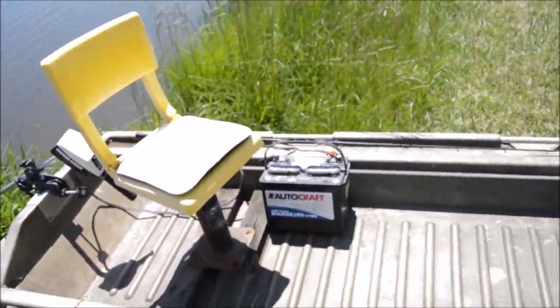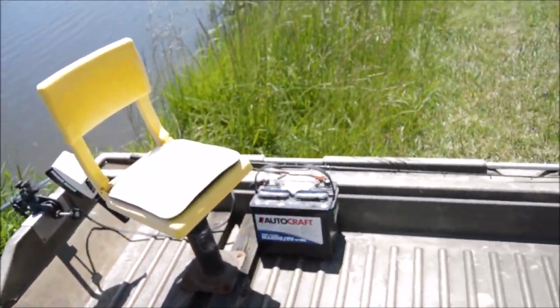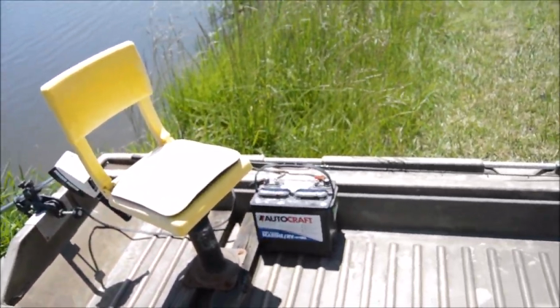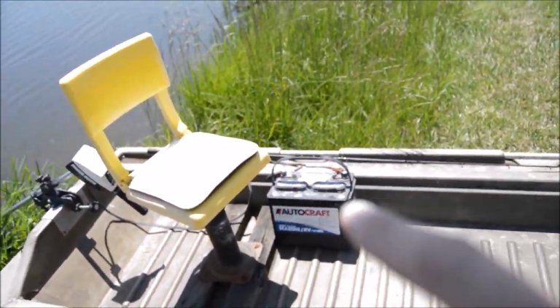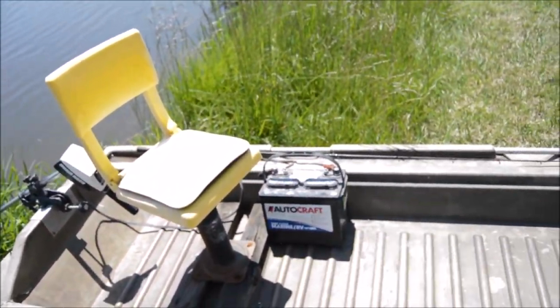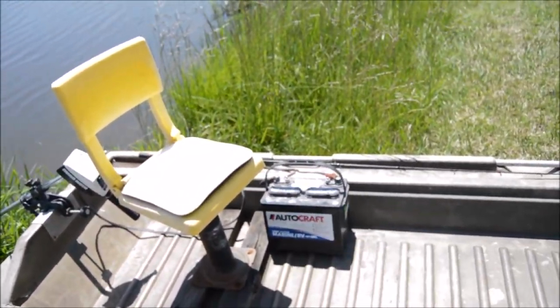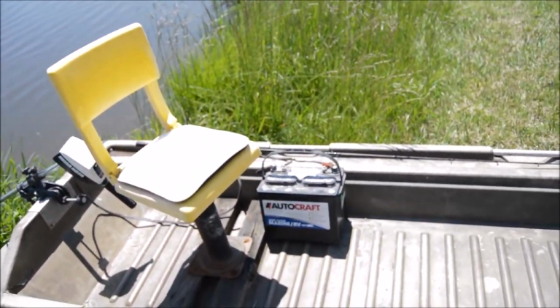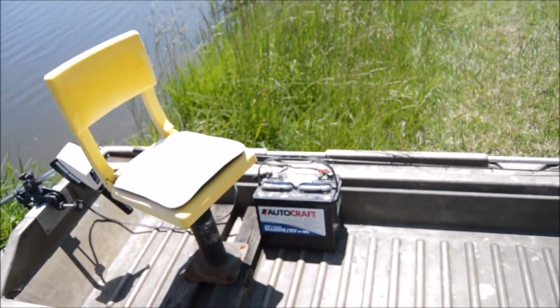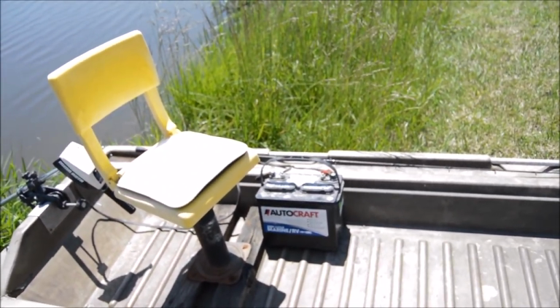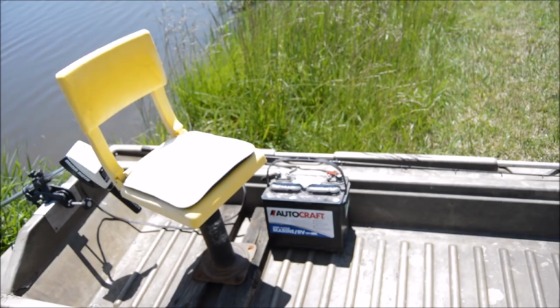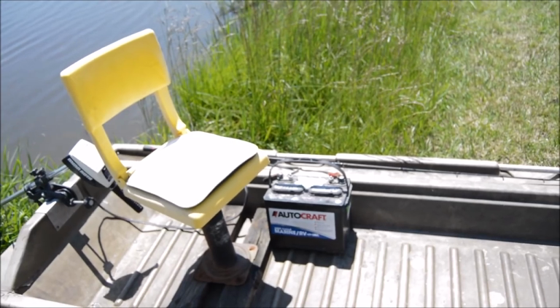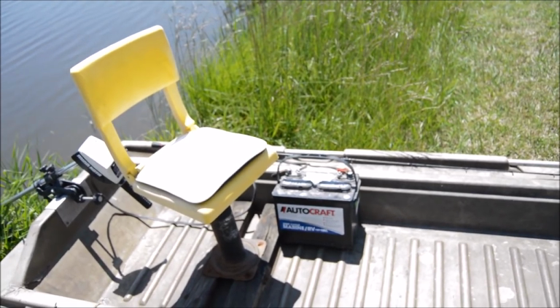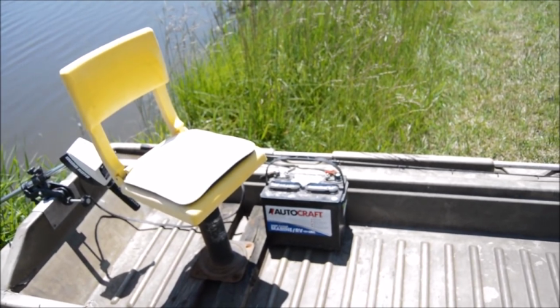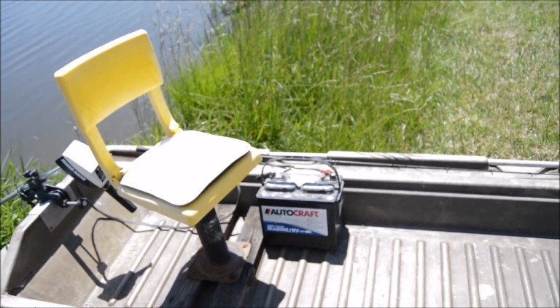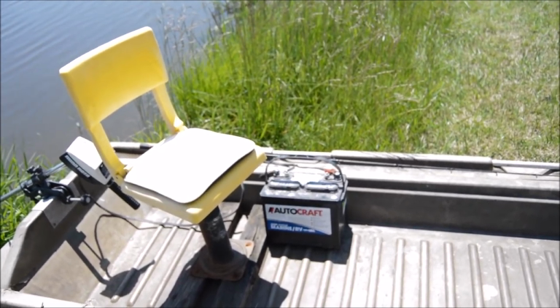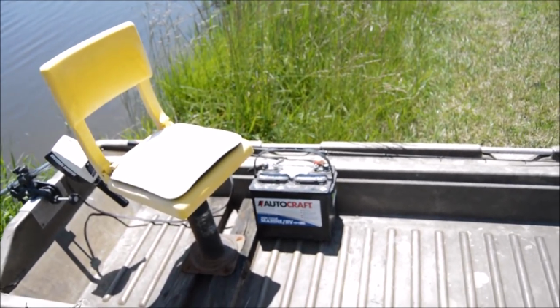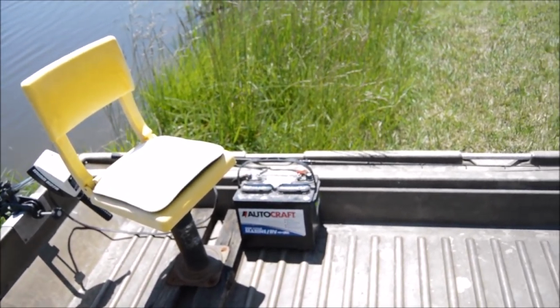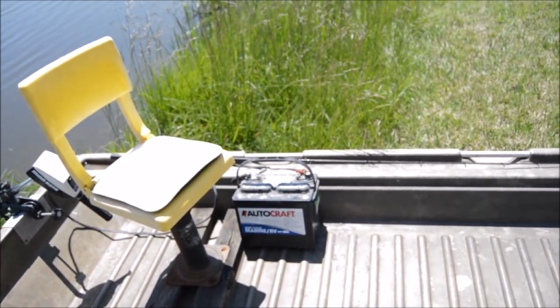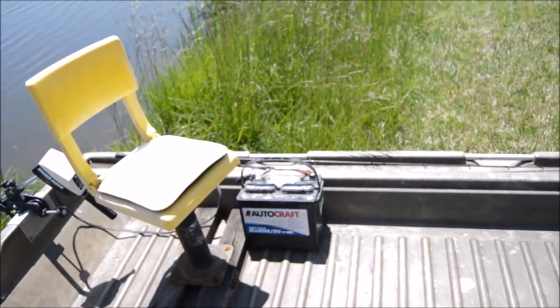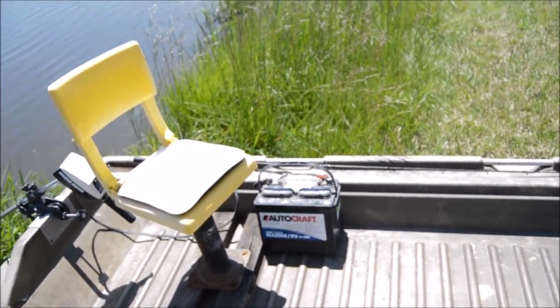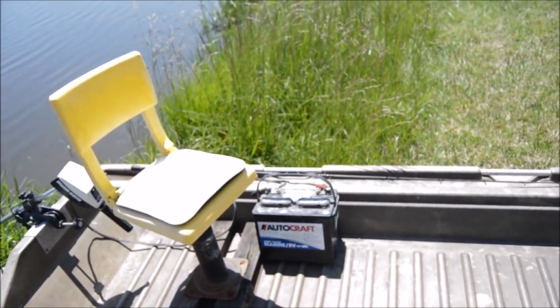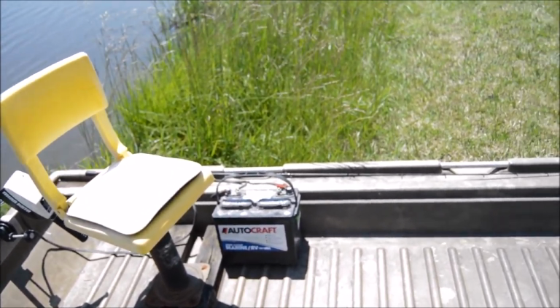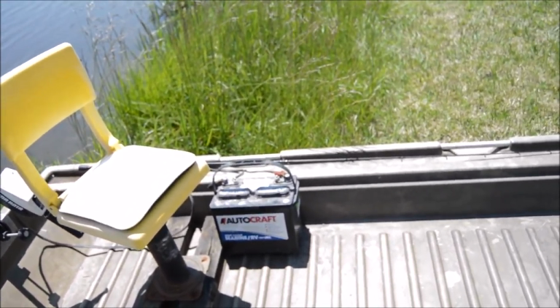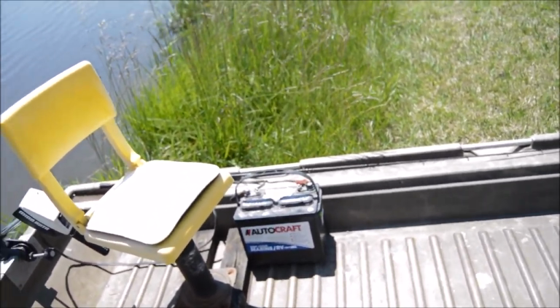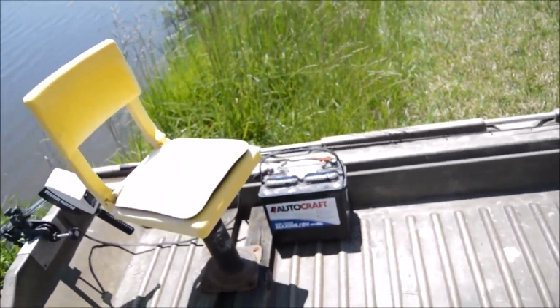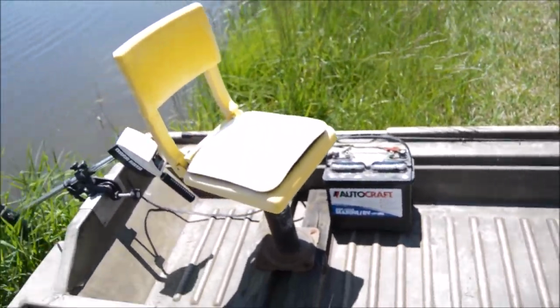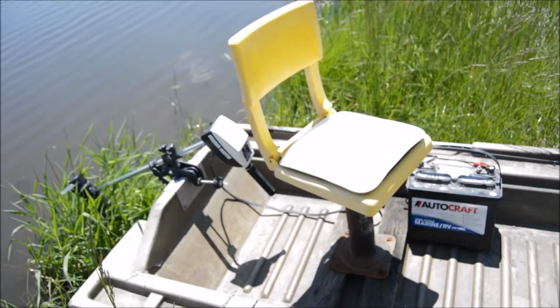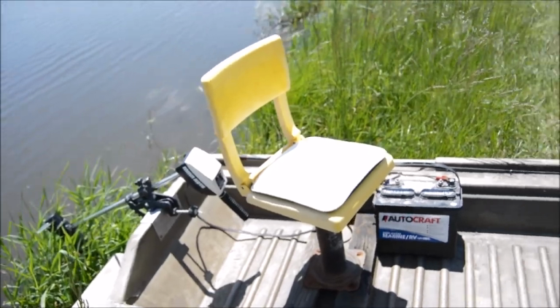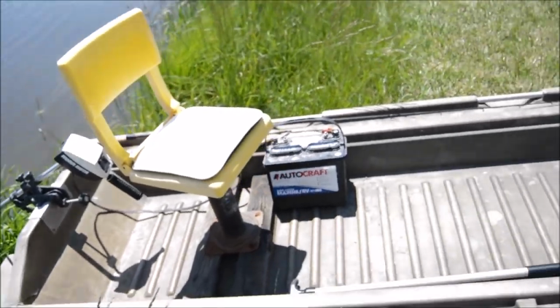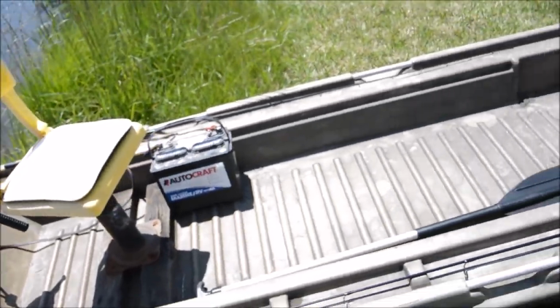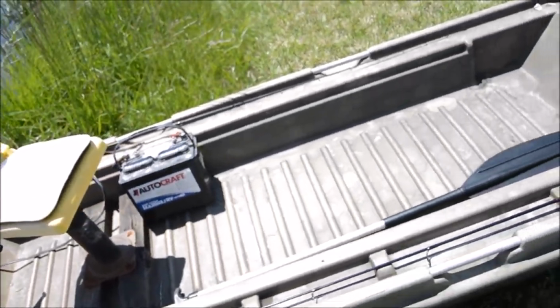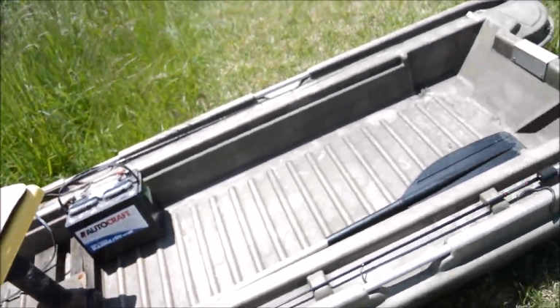We had this battery laying around. It's from some farm equipment that broke, so once they get it fixed we lose the battery. But it's good for now.